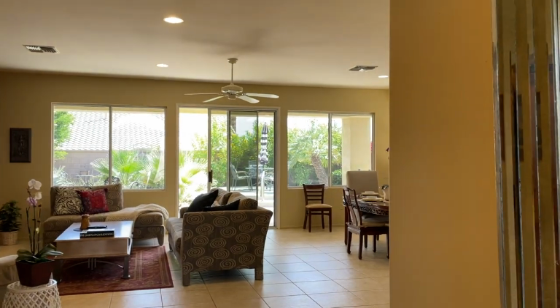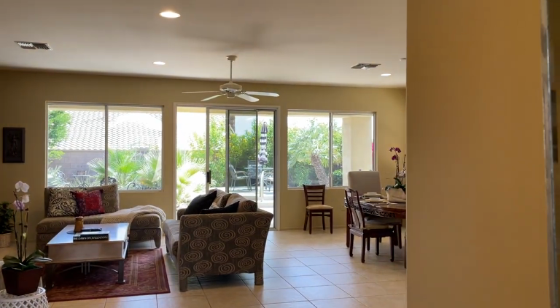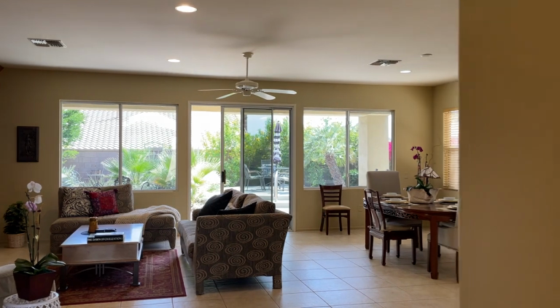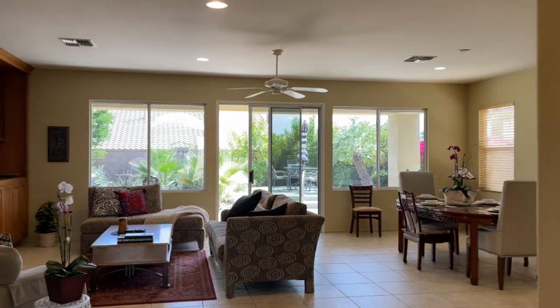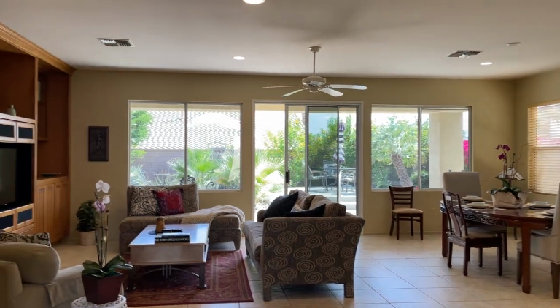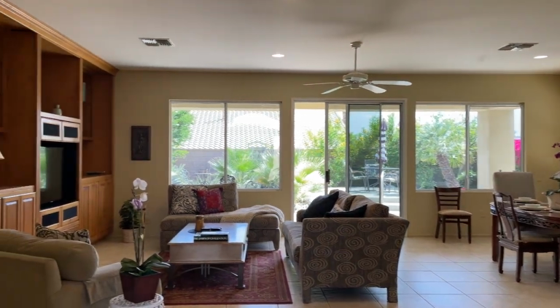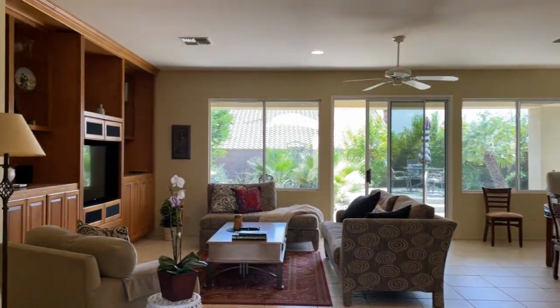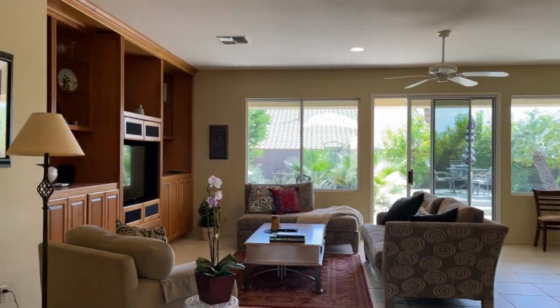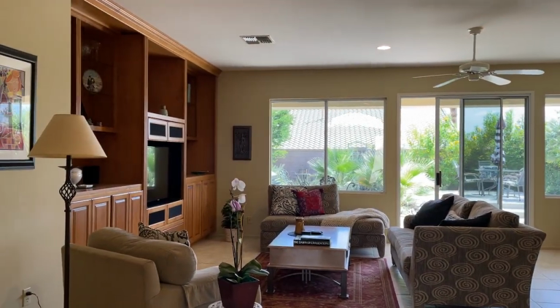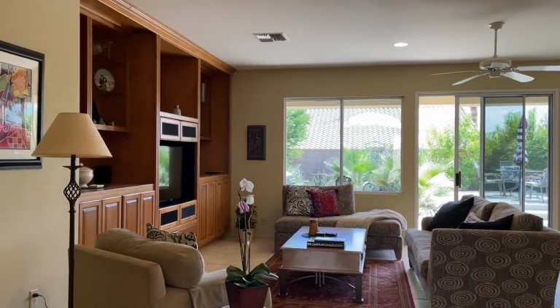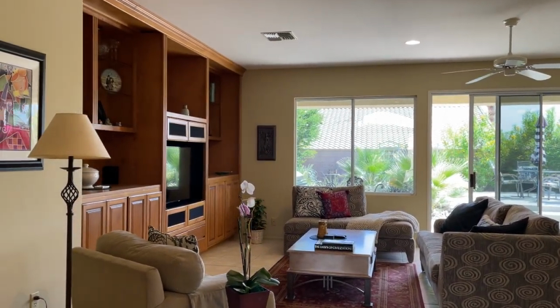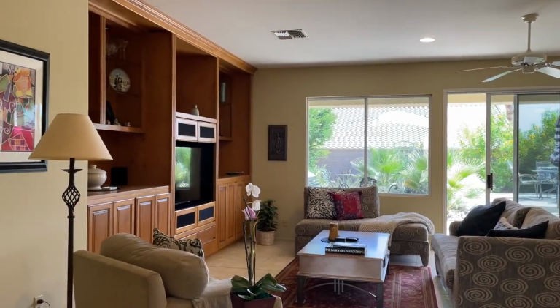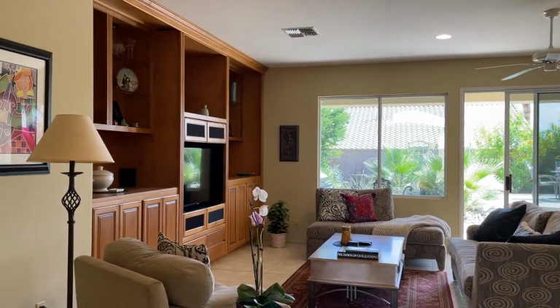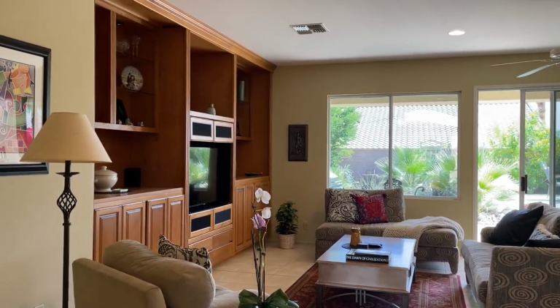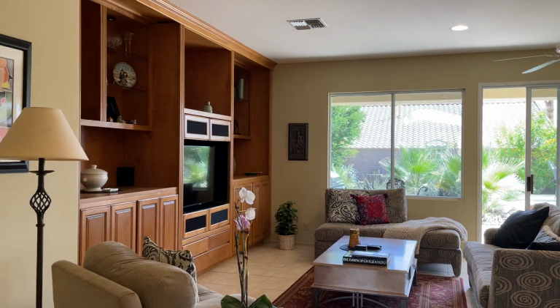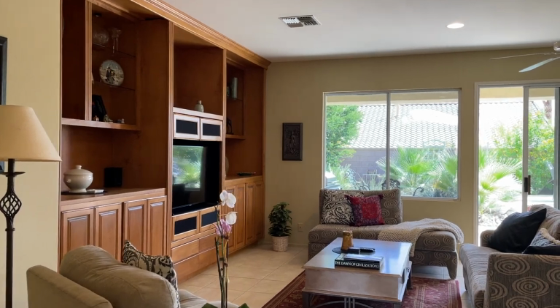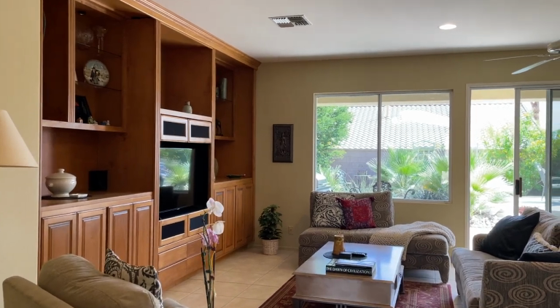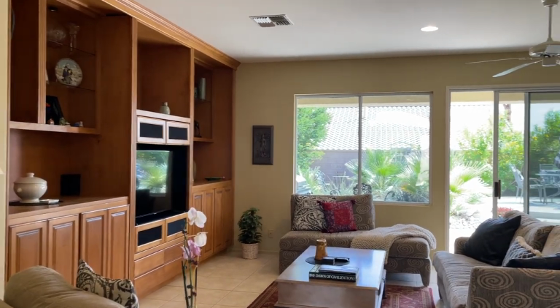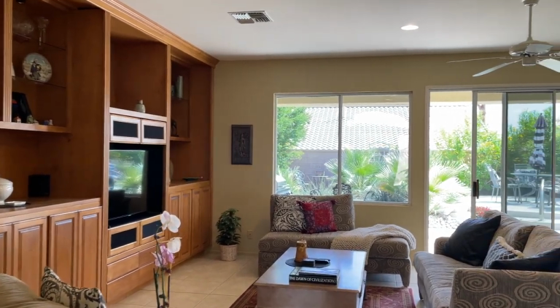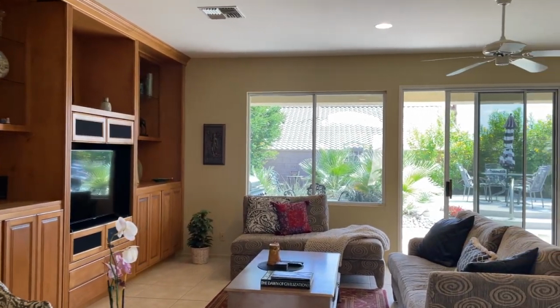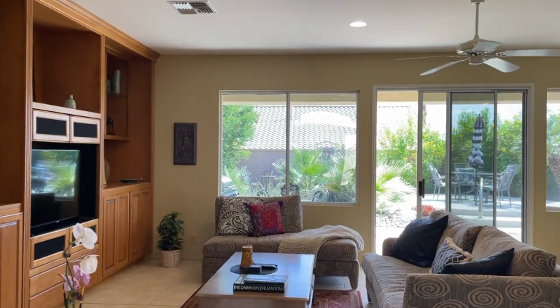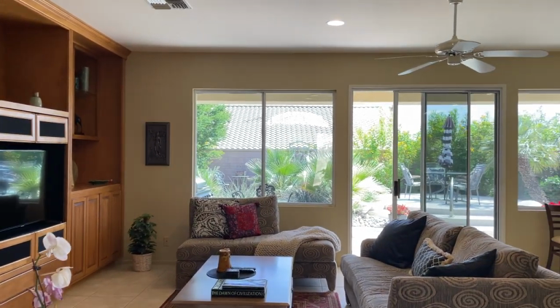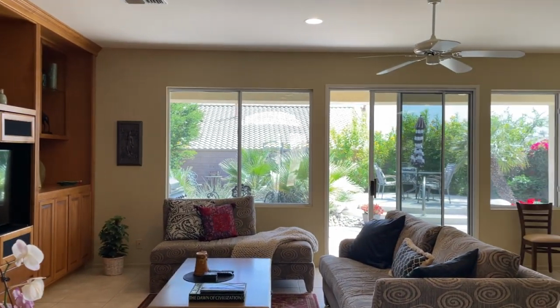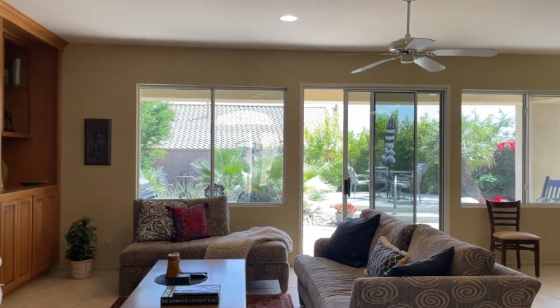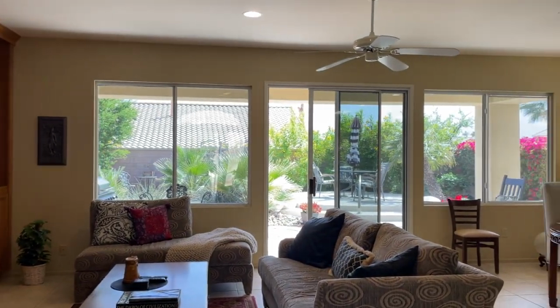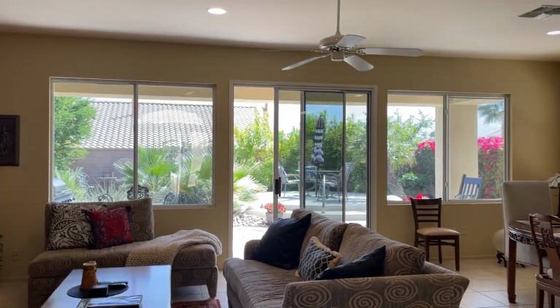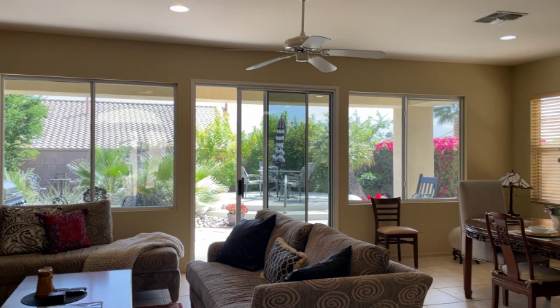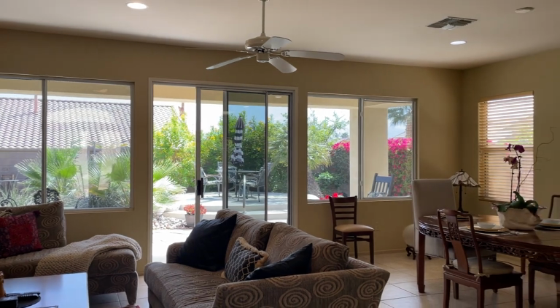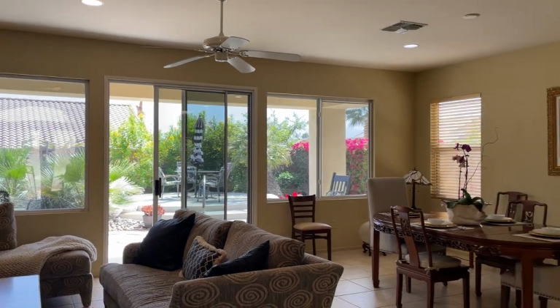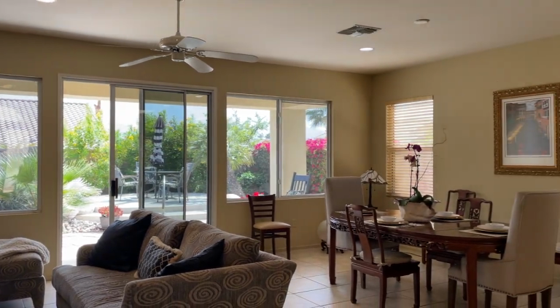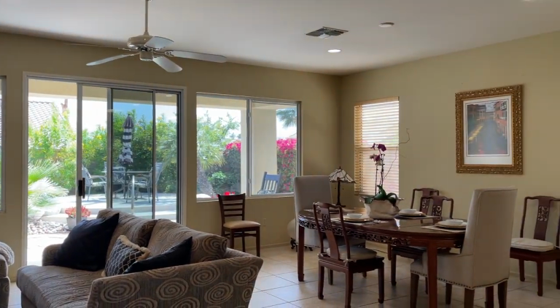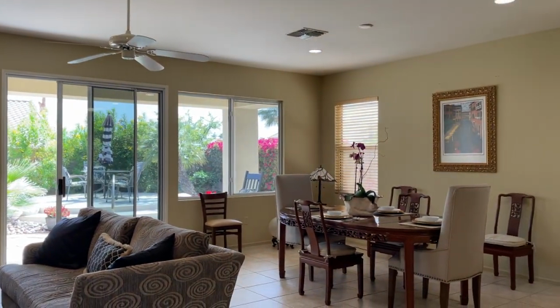We call this a great room because it really is a great room, with beautiful built-ins, a nice view of the very private yard we'll walk into later, and a lovely dining area here as well.